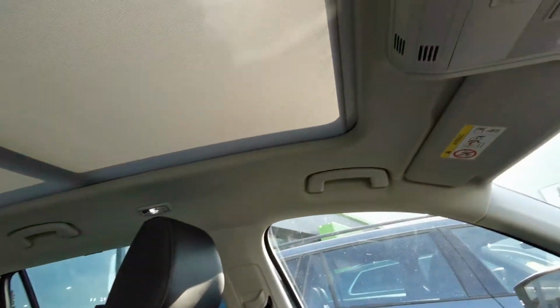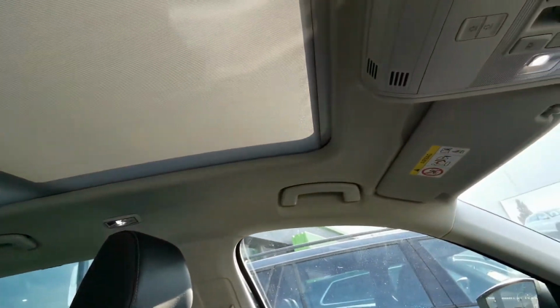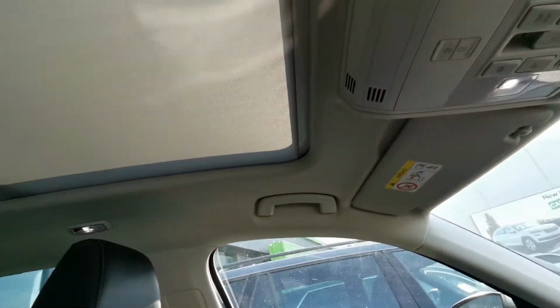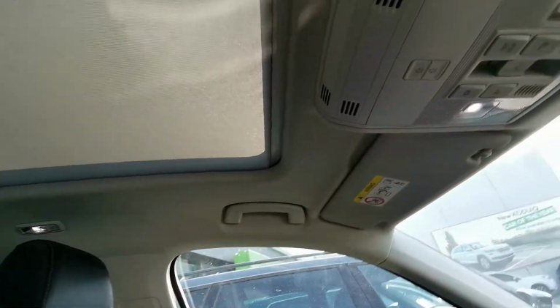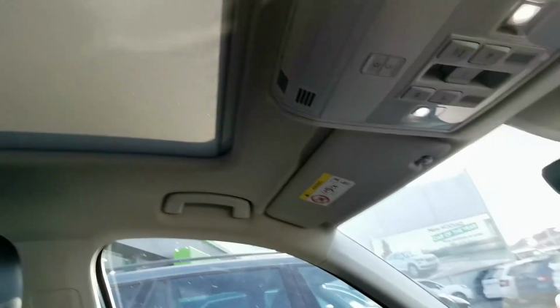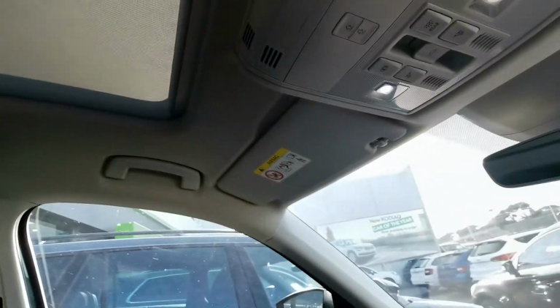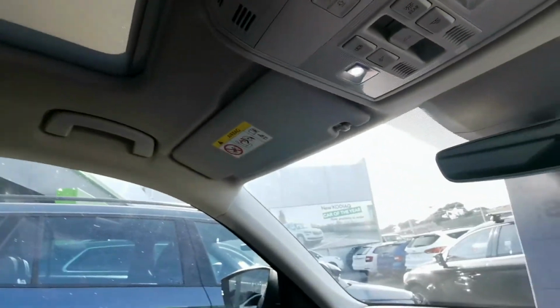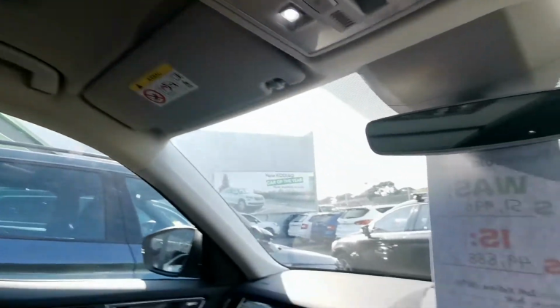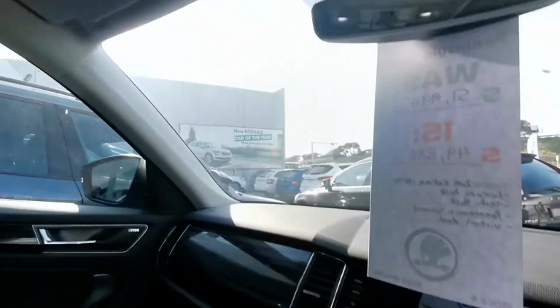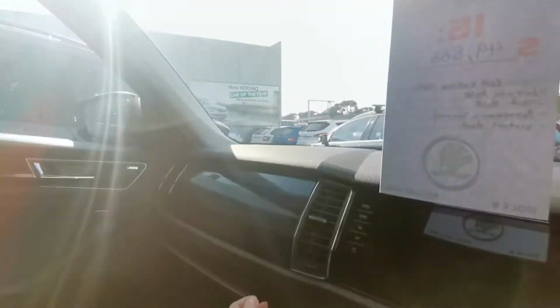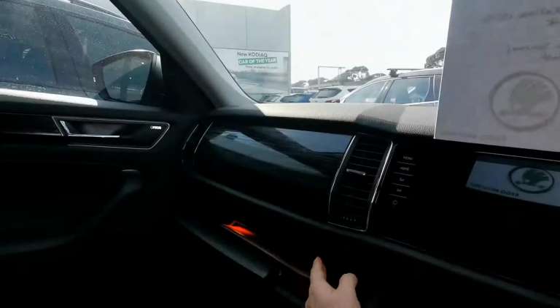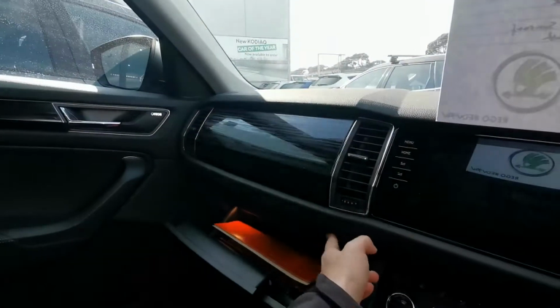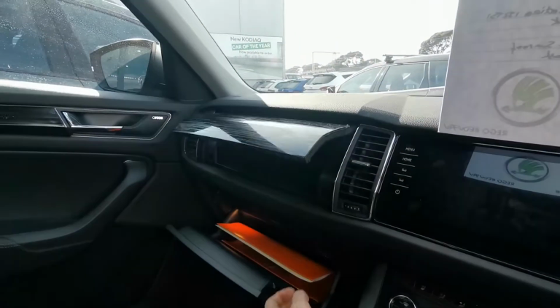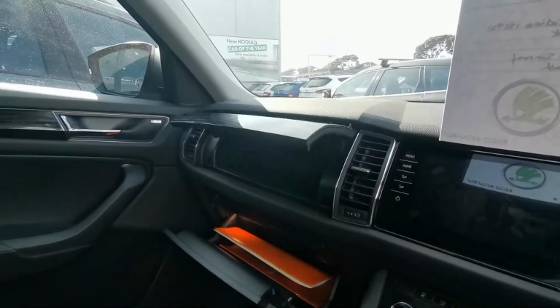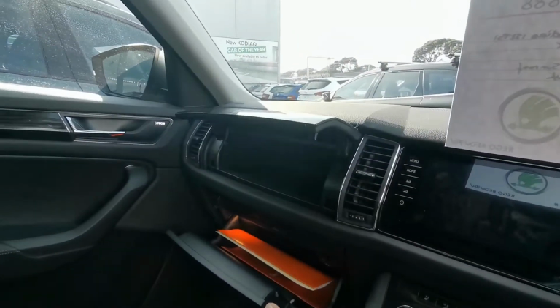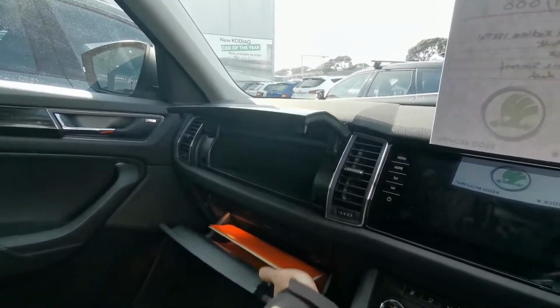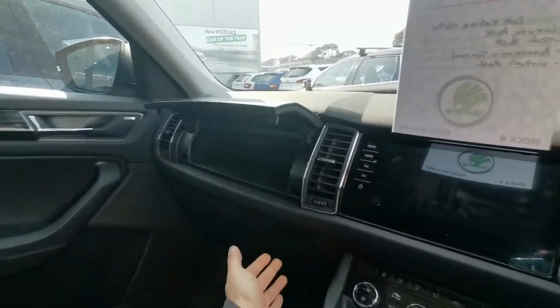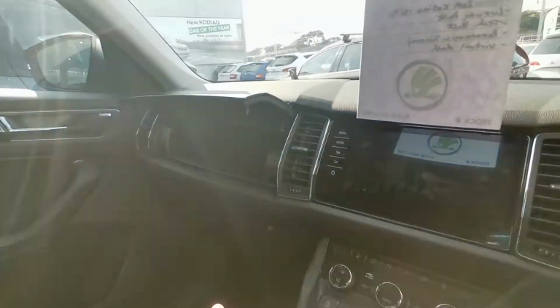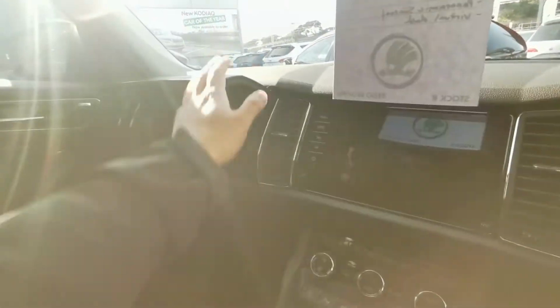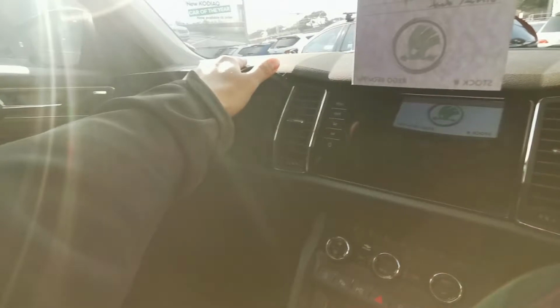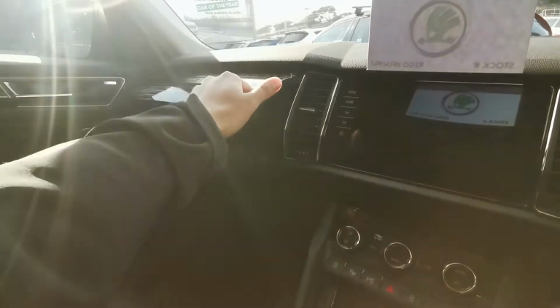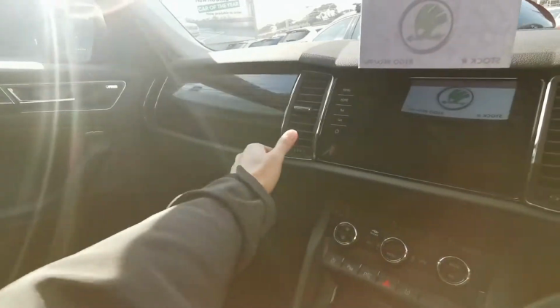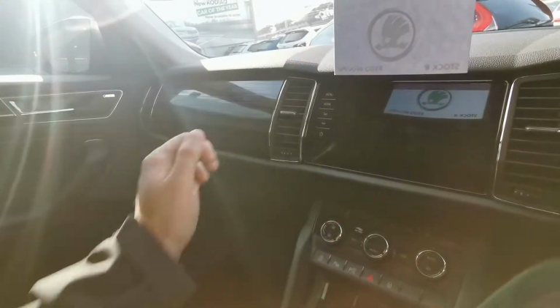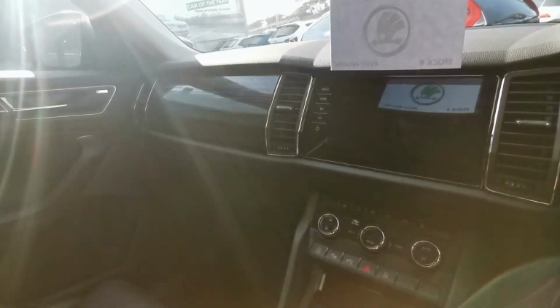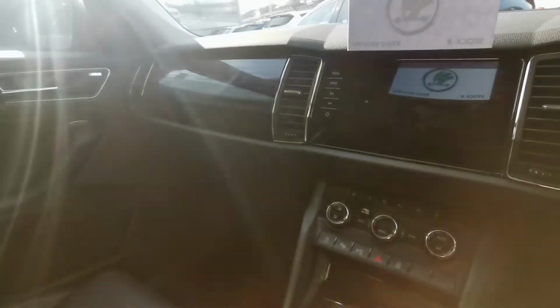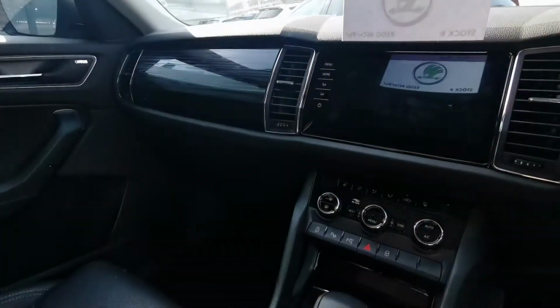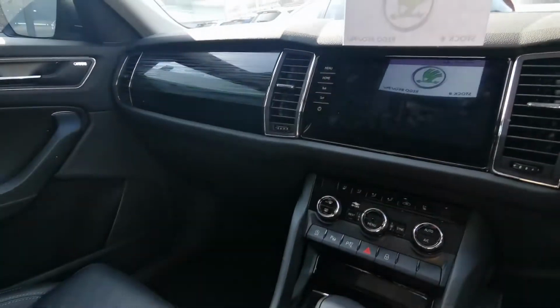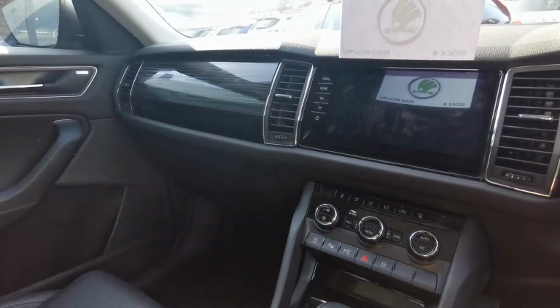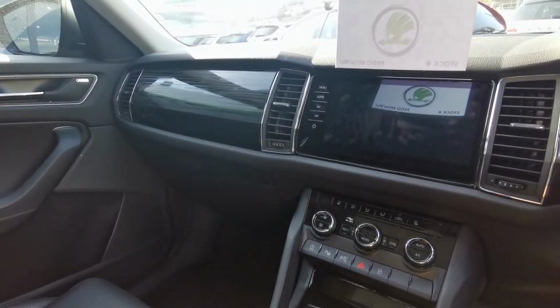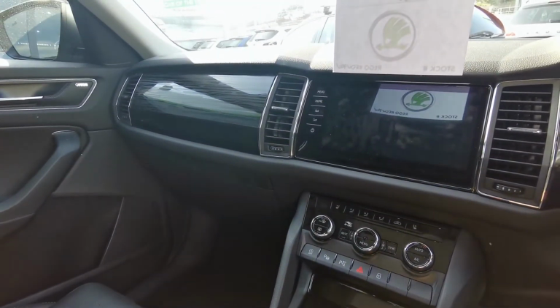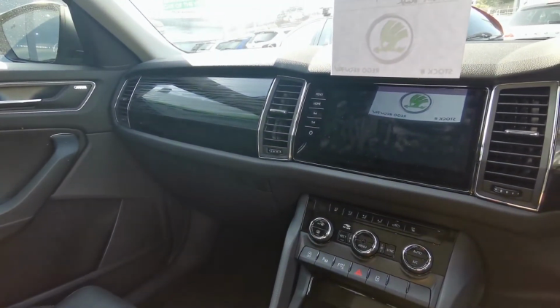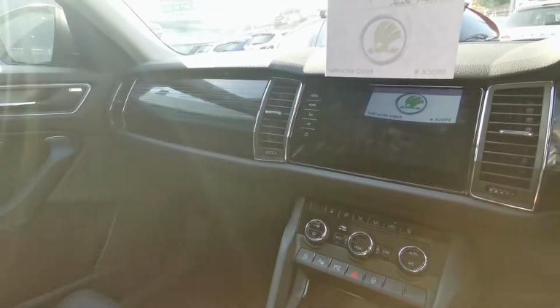Another look at the sunroof — the blind is closed. Two glove boxes; the glove box also houses a CD player, DVD player, and 64 gigabyte hard drive as well.